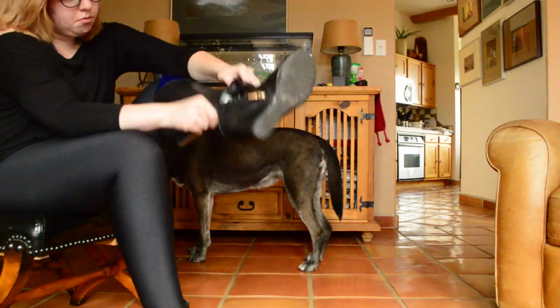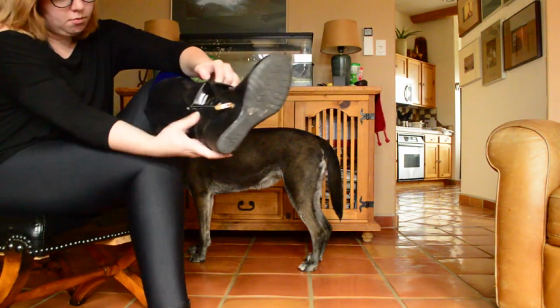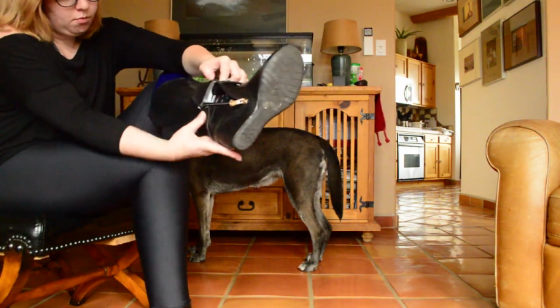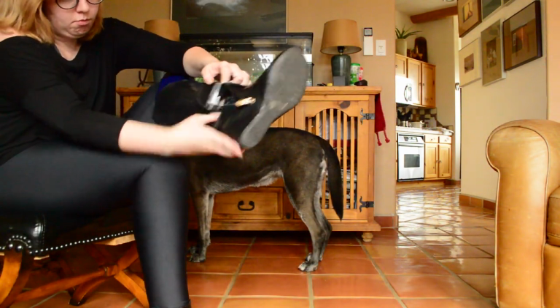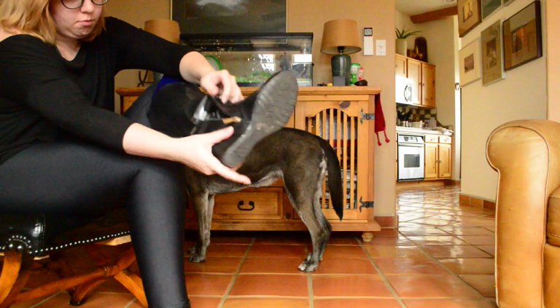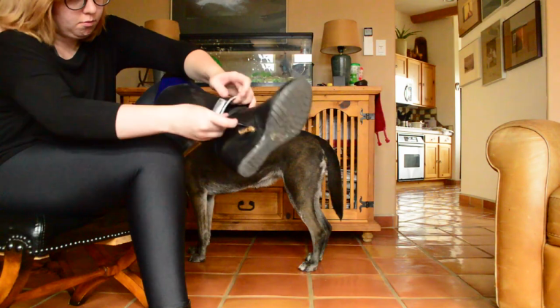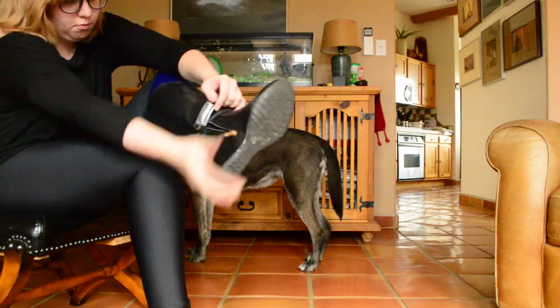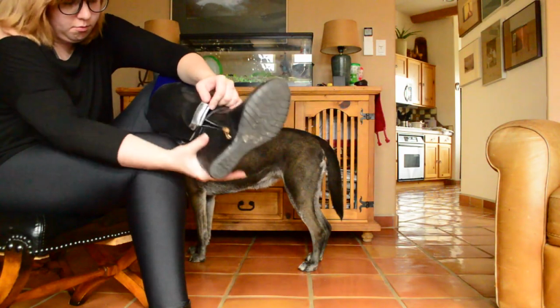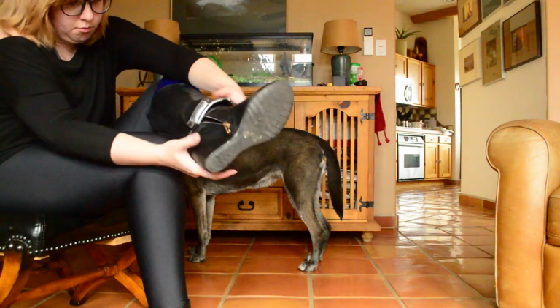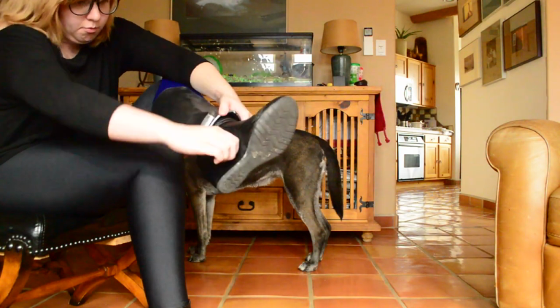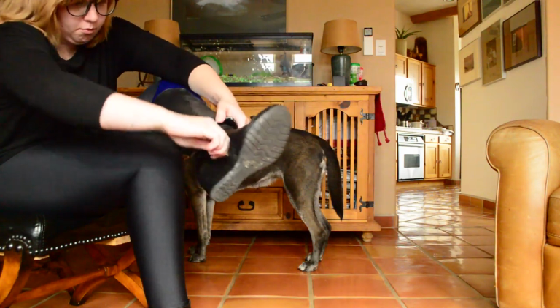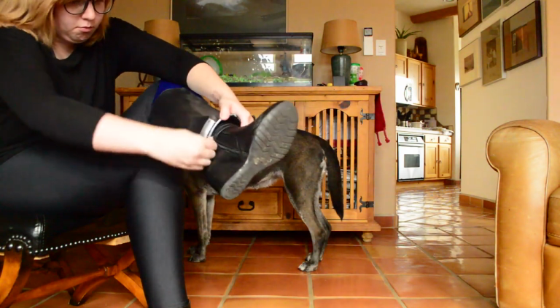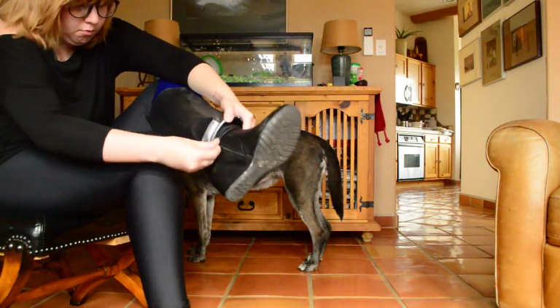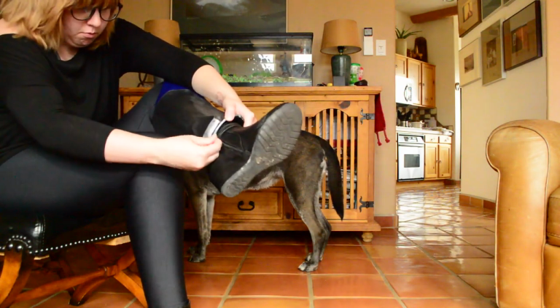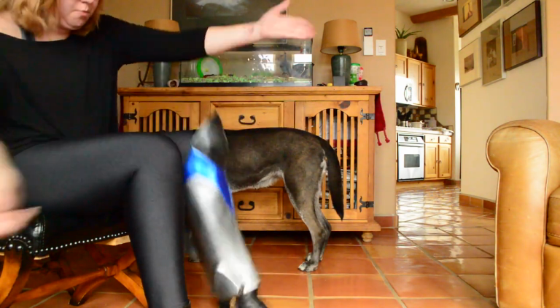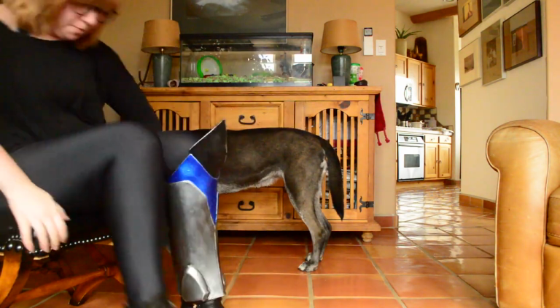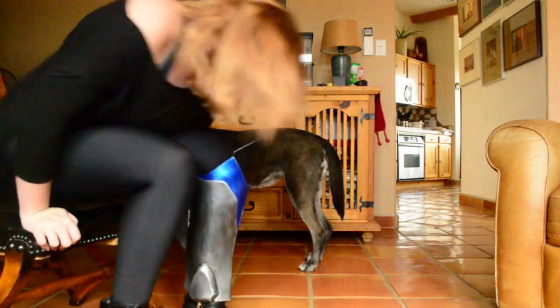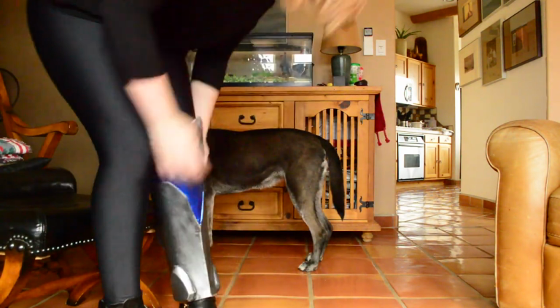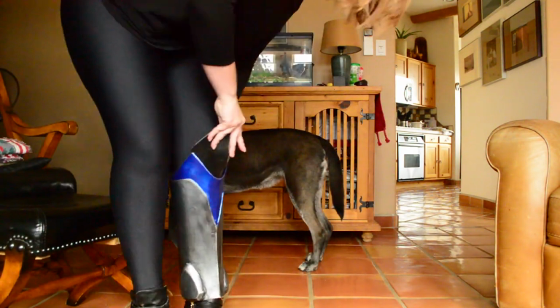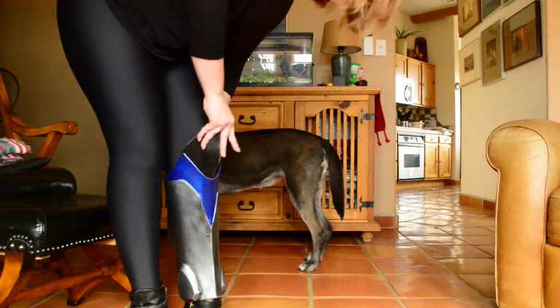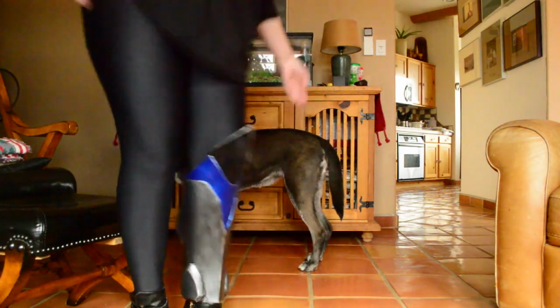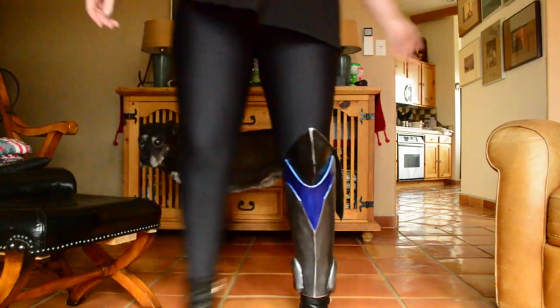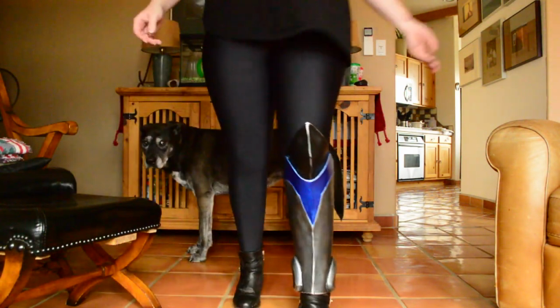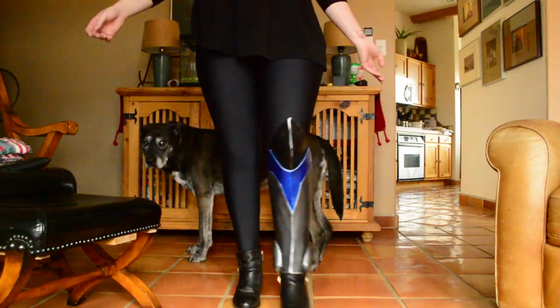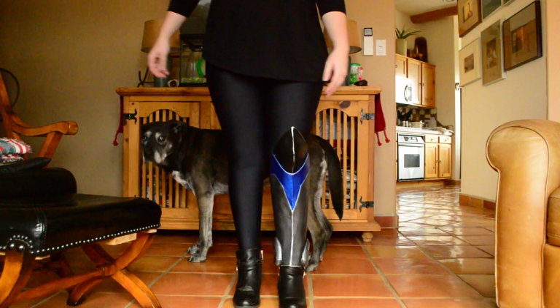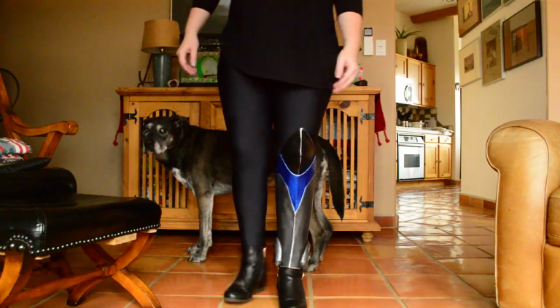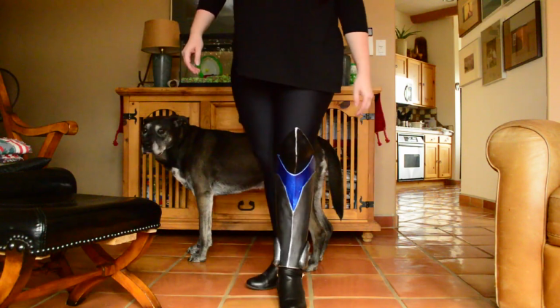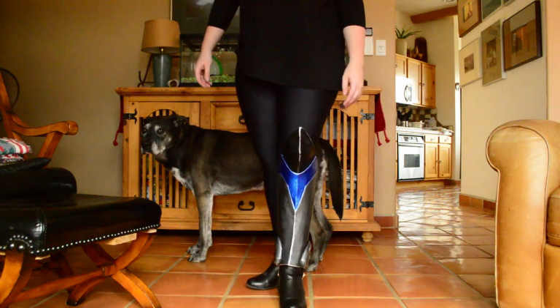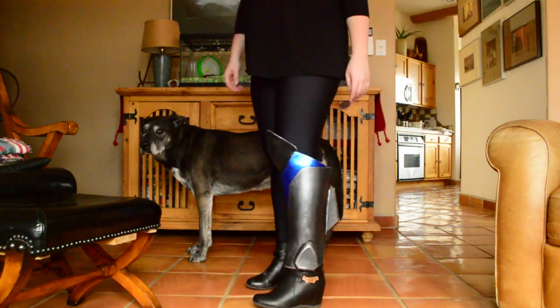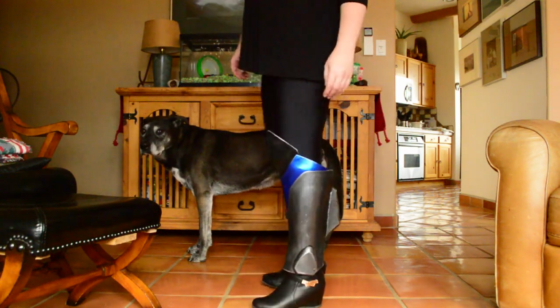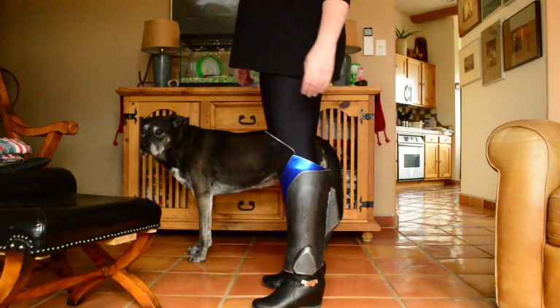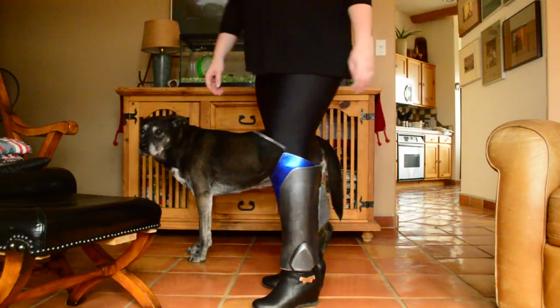To put them on, you simply slide your foot through before putting your shoe on. I made these a little bigger than Widowmaker's due to my shoe being a little bulkier.